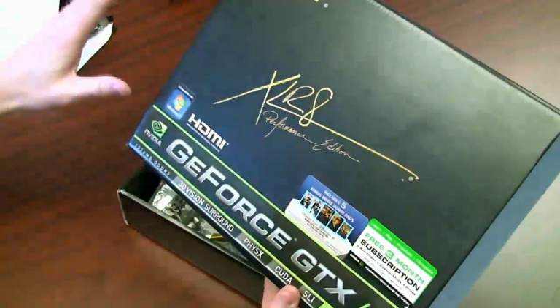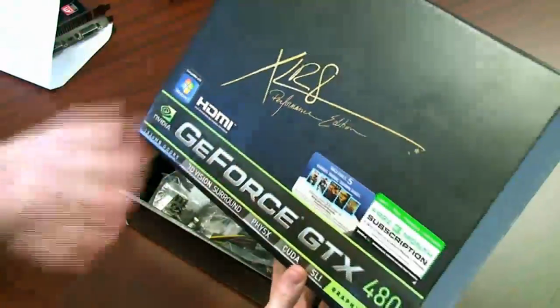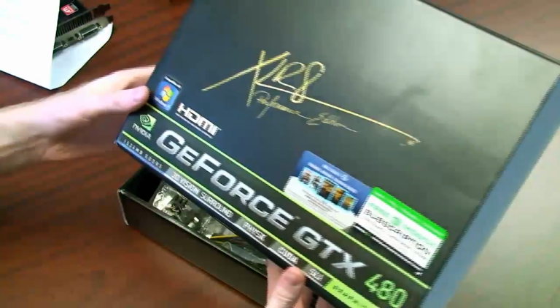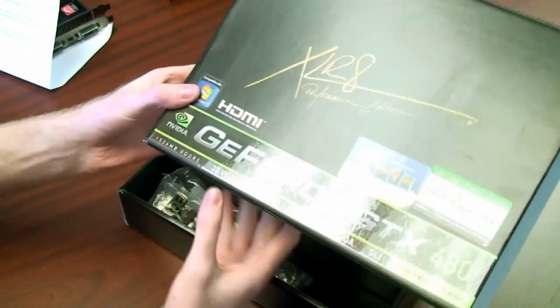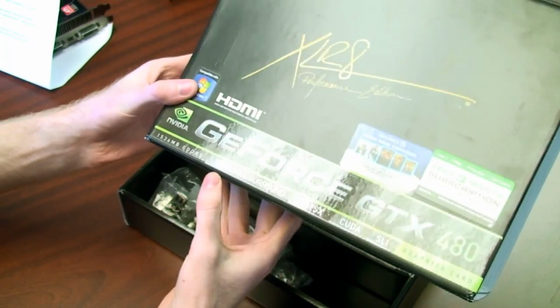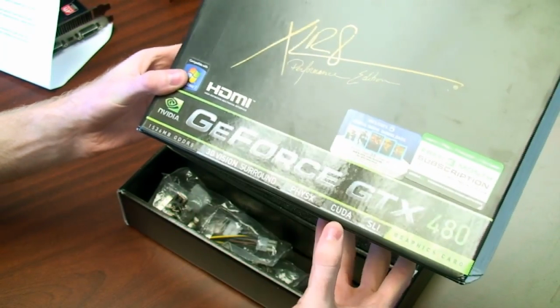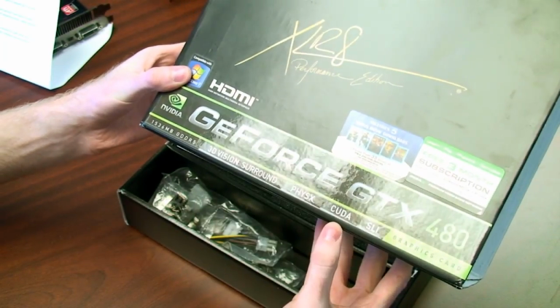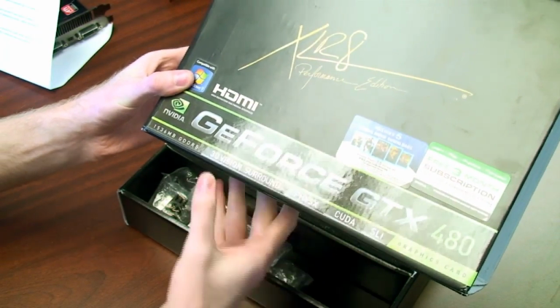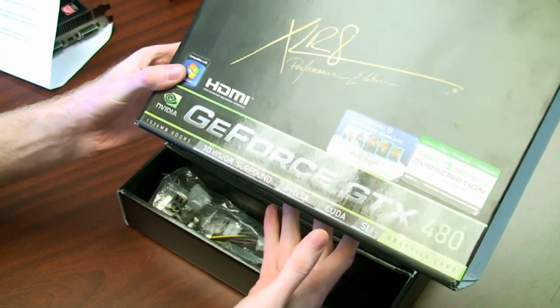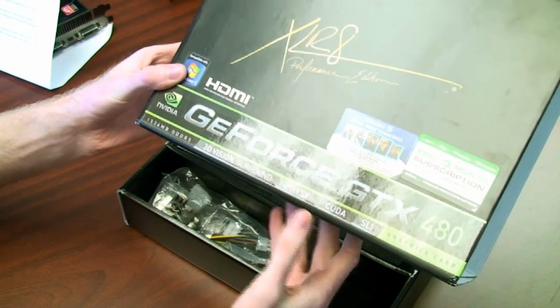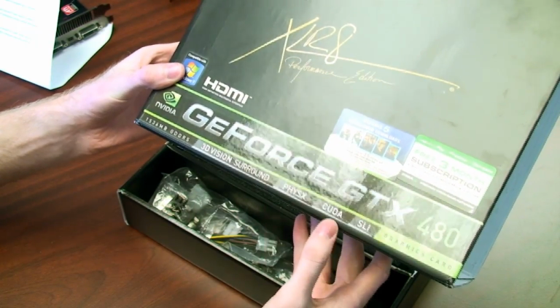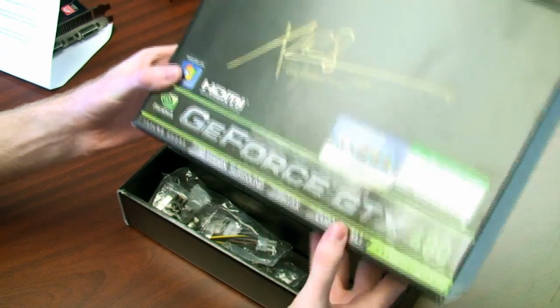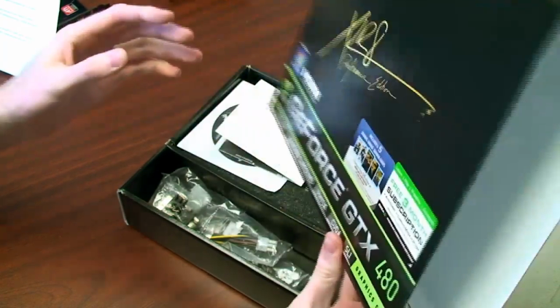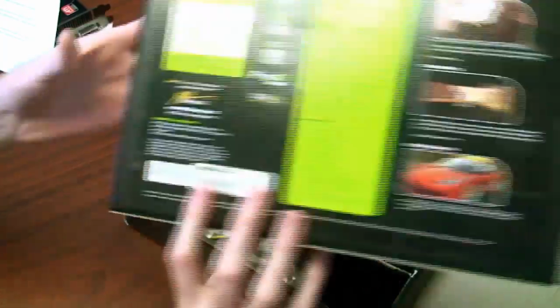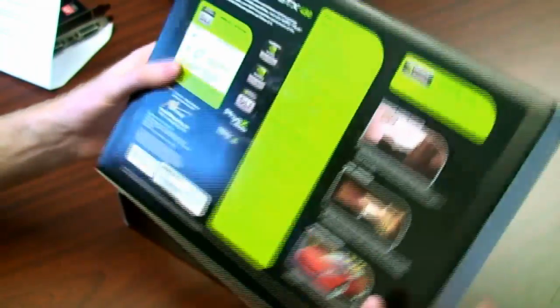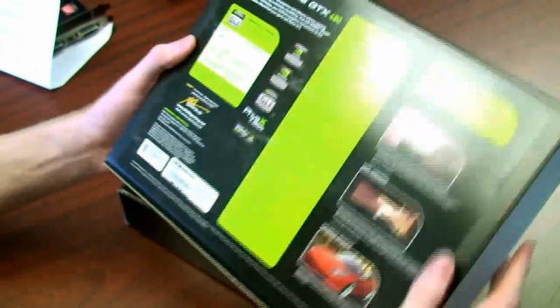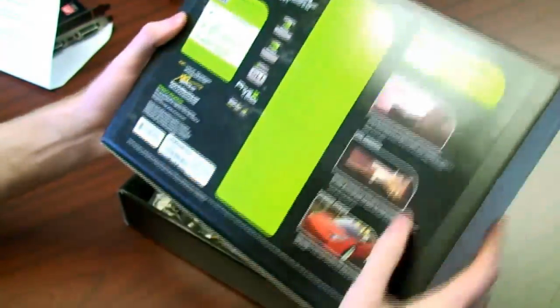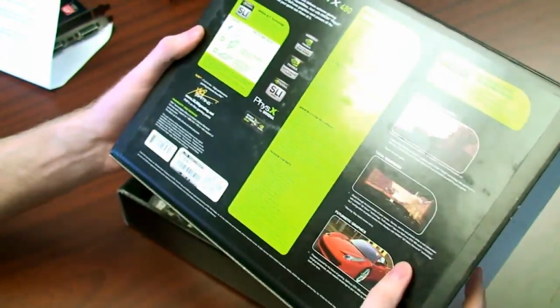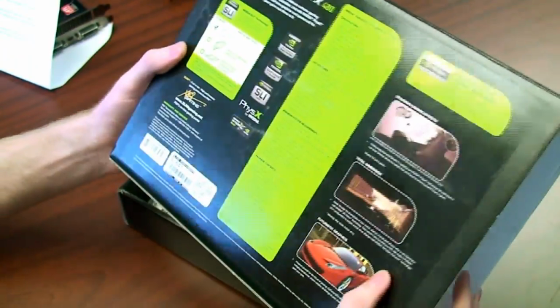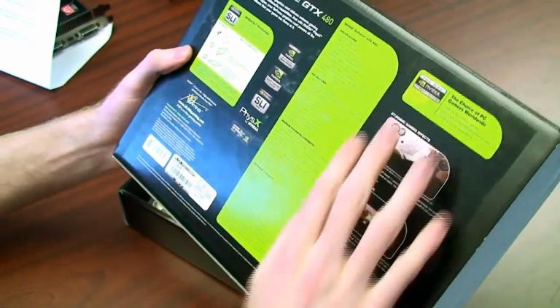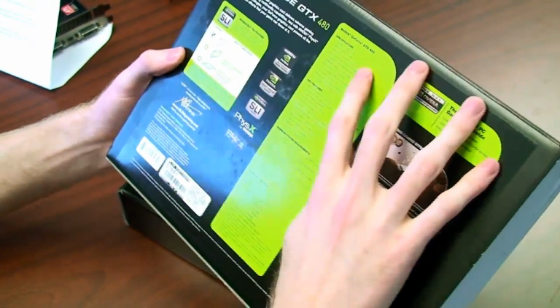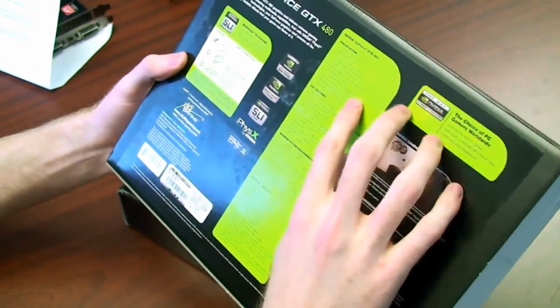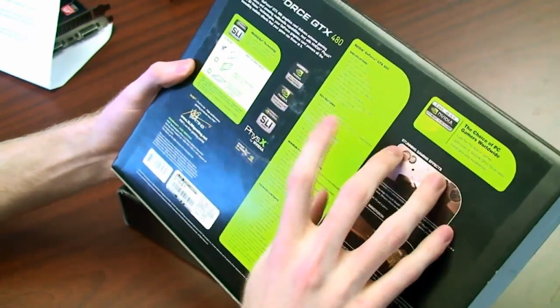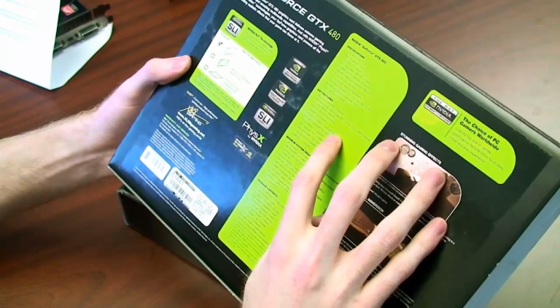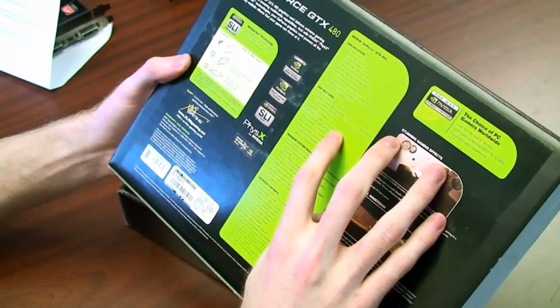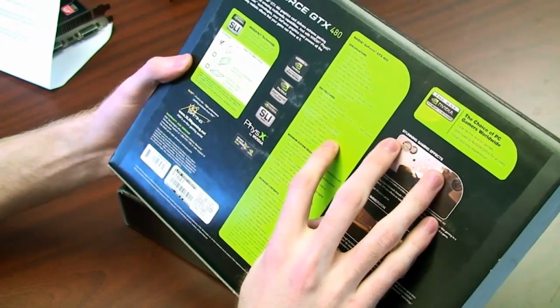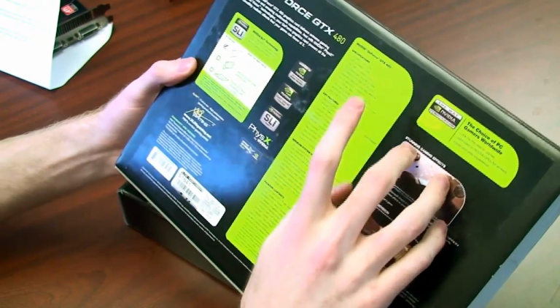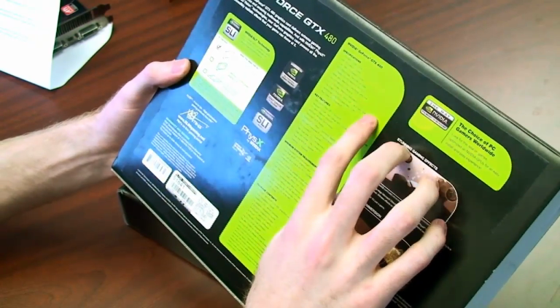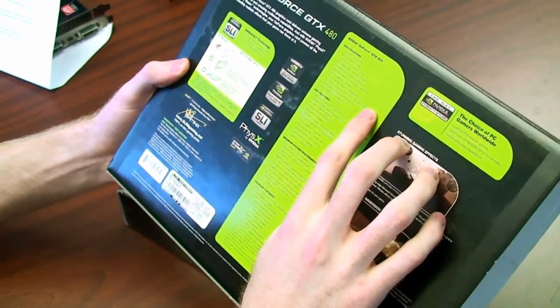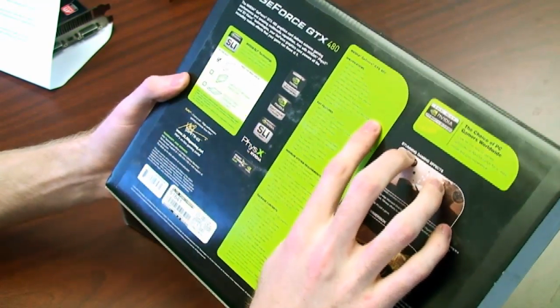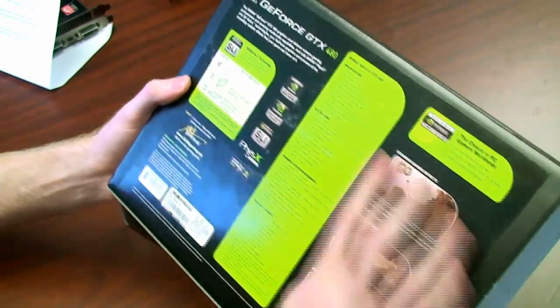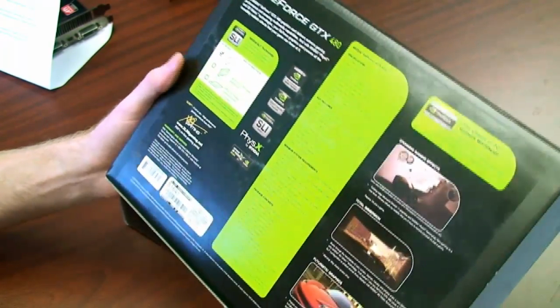There's a cardboard sleeve — nothing too important on the front. We have all the technologies down the bottom: 3D Vision Surround, Physics, CUDA, SLI, all that fun stuff. On the back there's a bunch of PR material, the specifications, and more of the technologies. You can check the specs out at the end of the video.